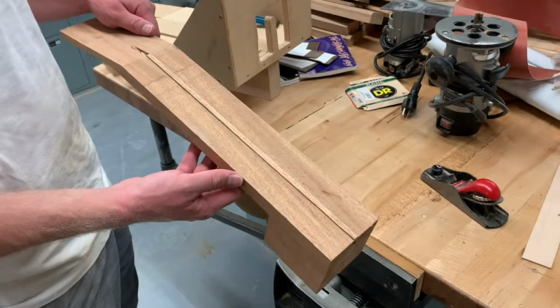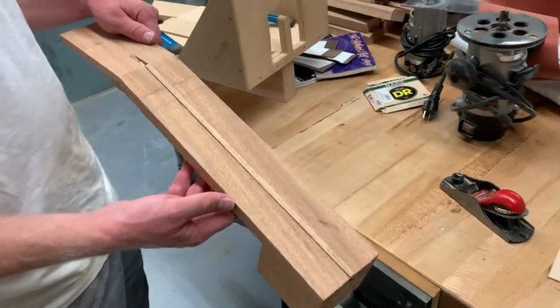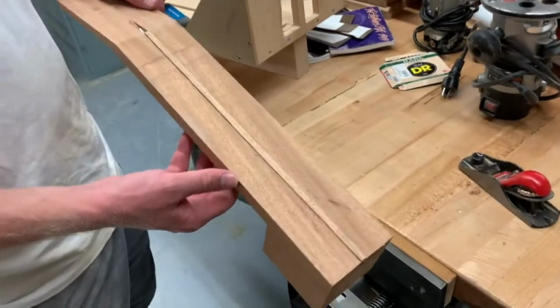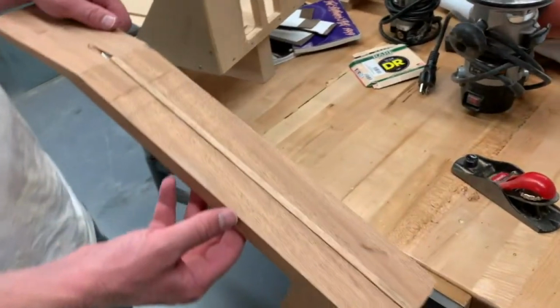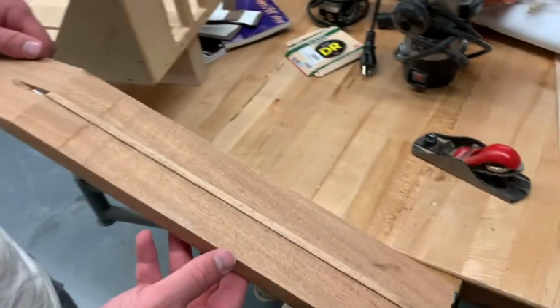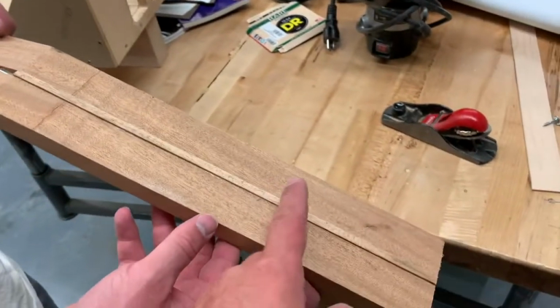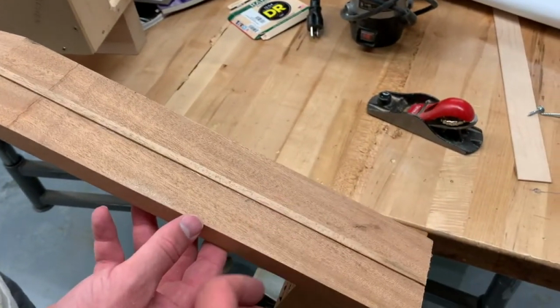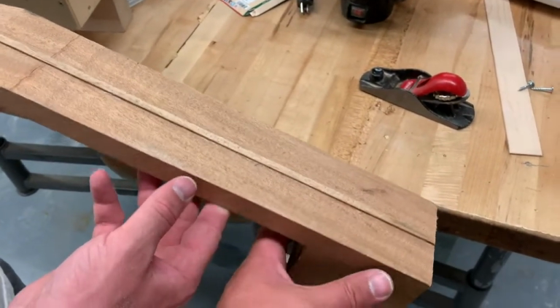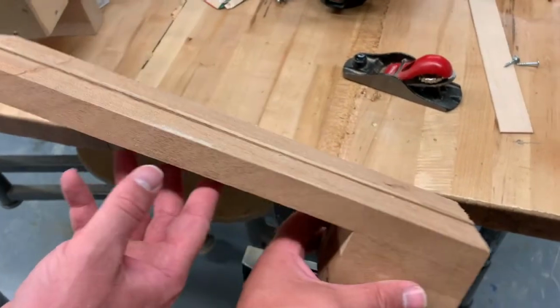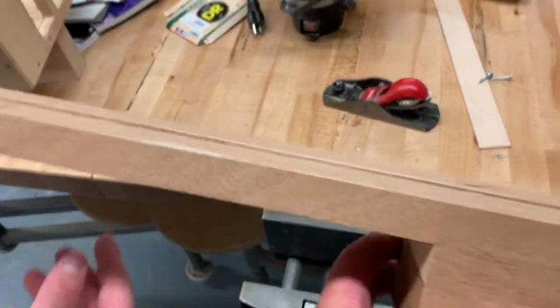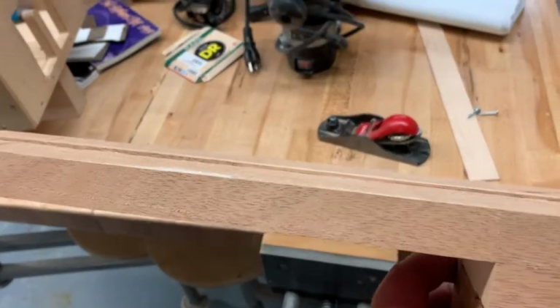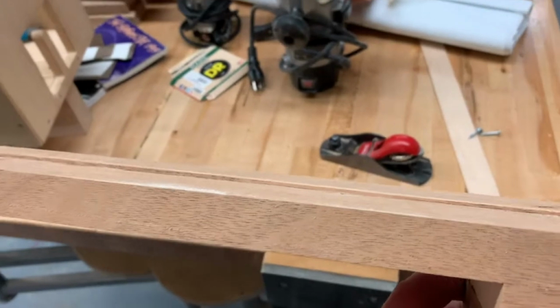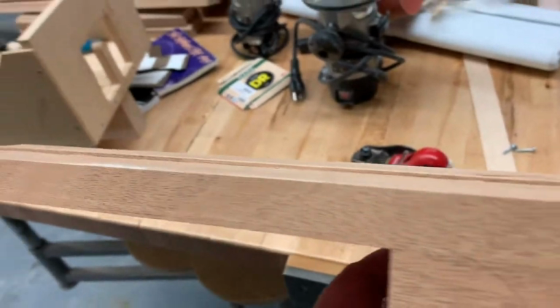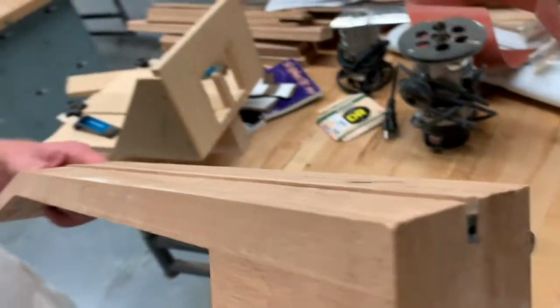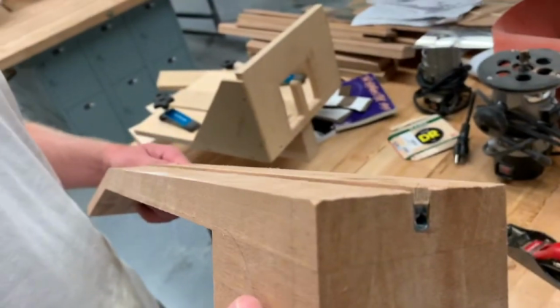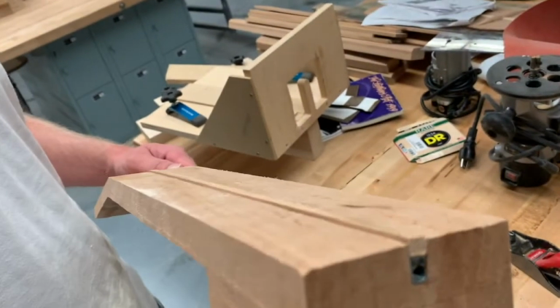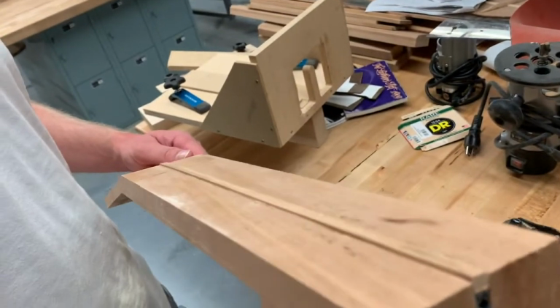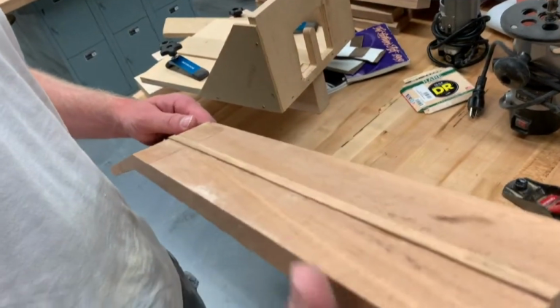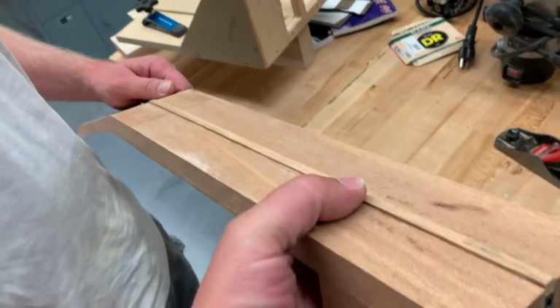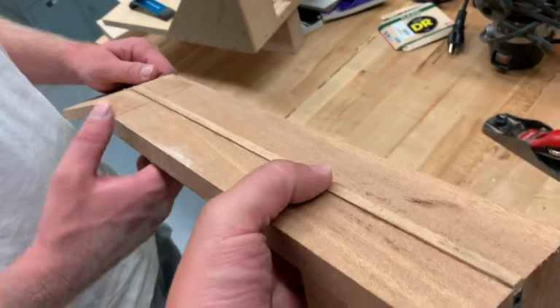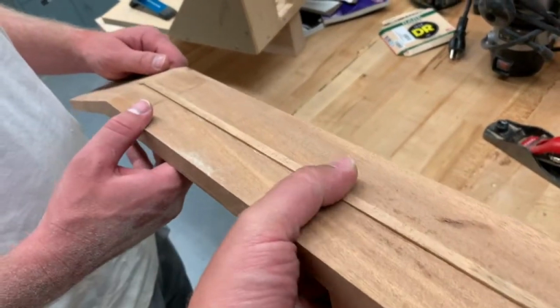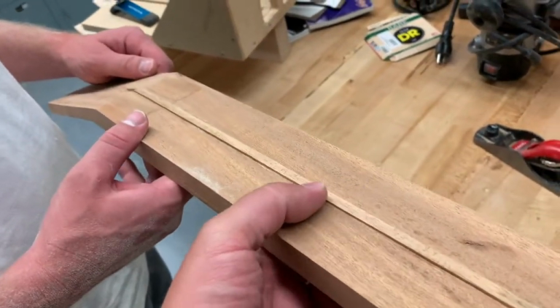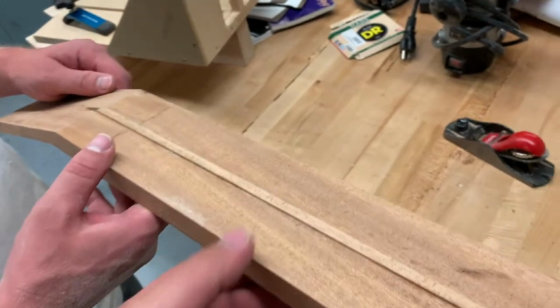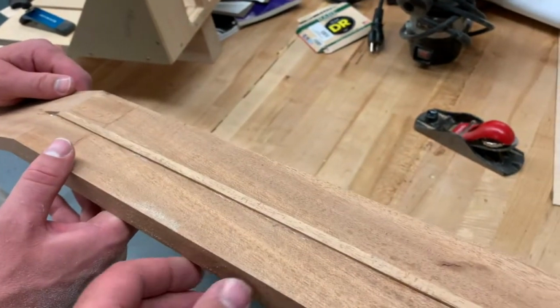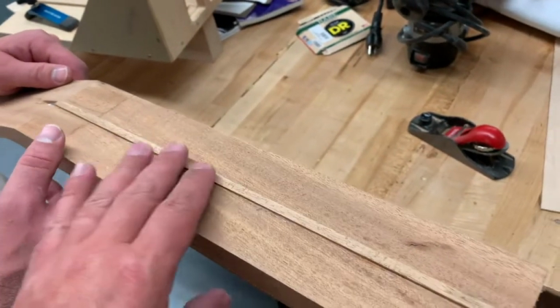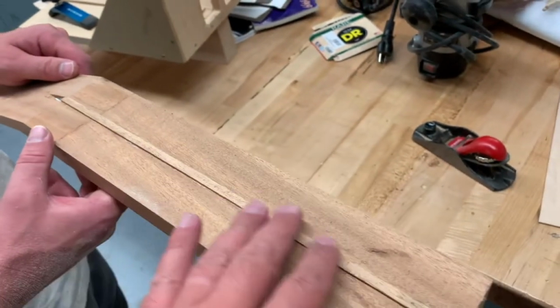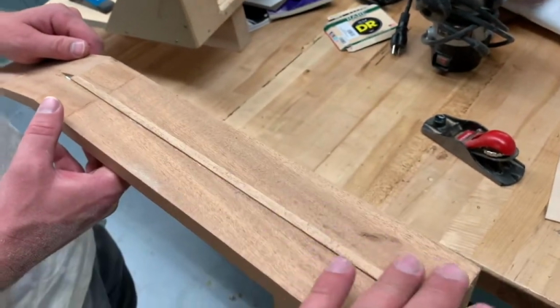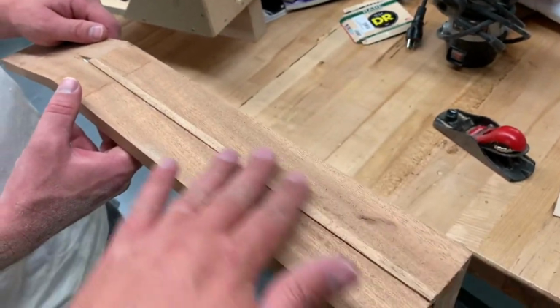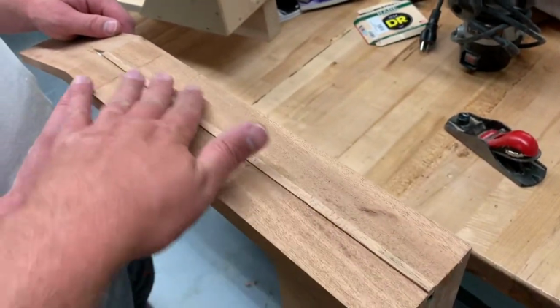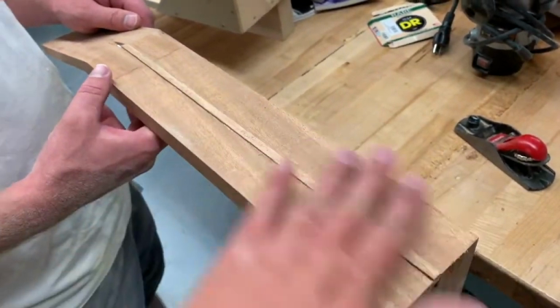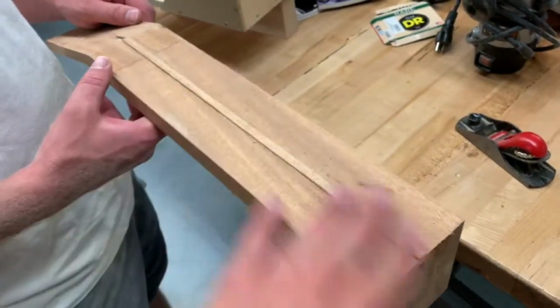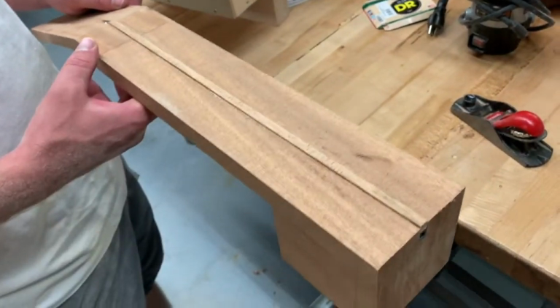On your neck, once that truss rod insert has dried, it sticks up just a little bit and so we want to trim that down. We could just sand that, or go over to that horizontal belt sander and just sand that whole thing down. That's an option.